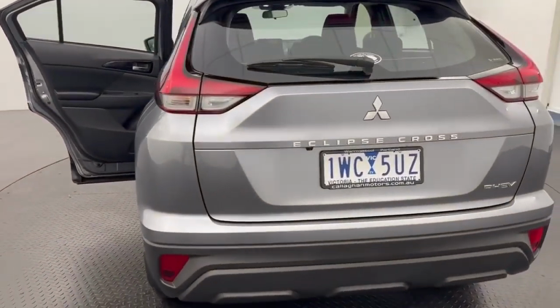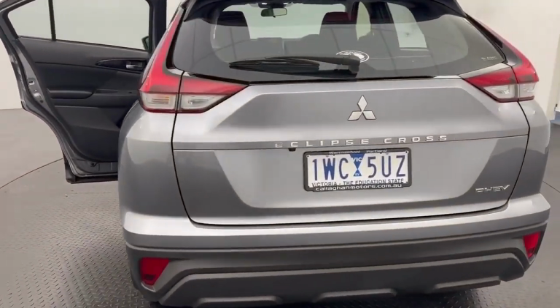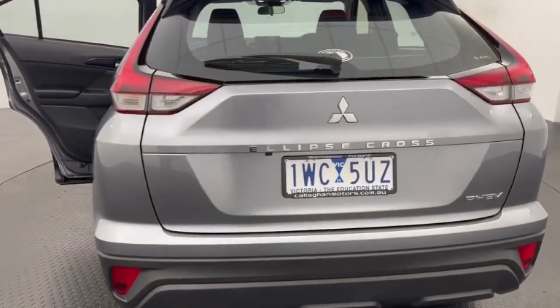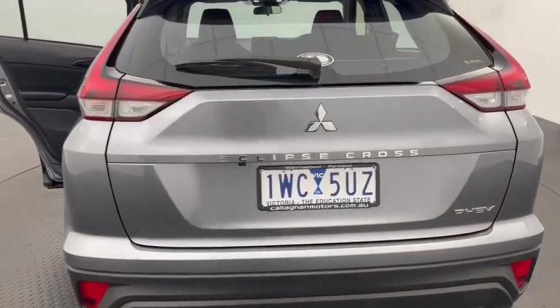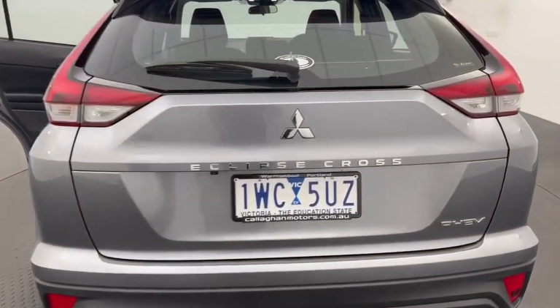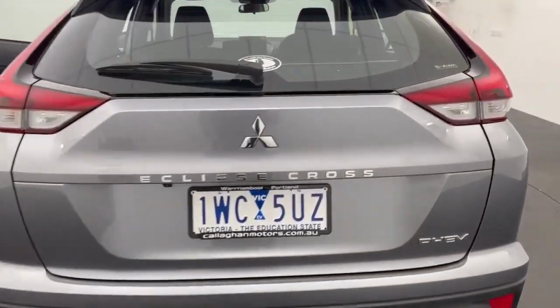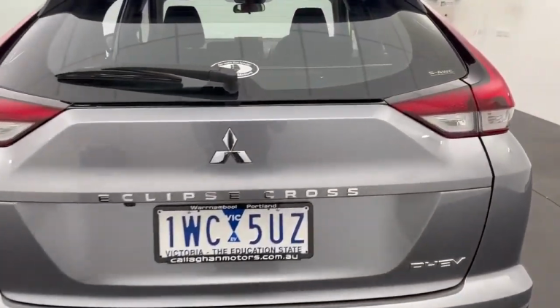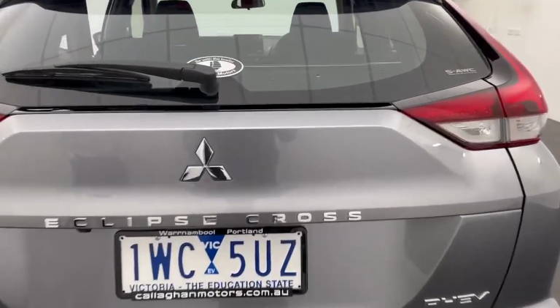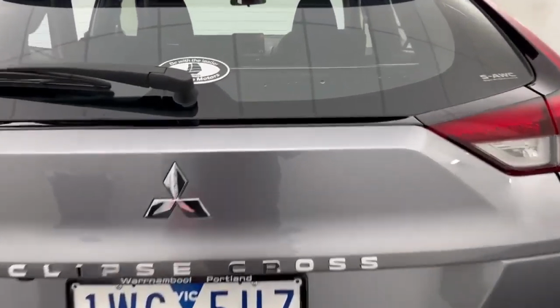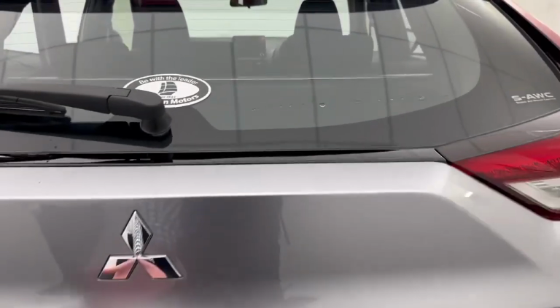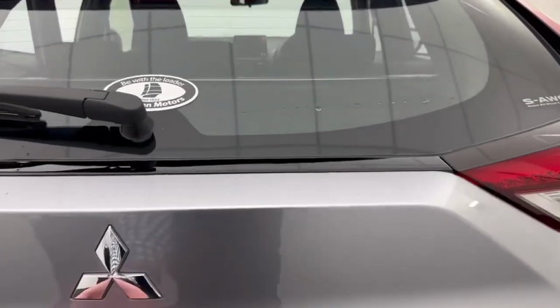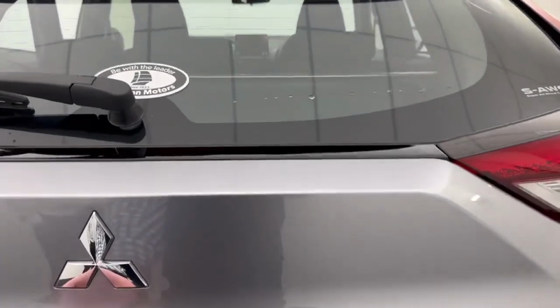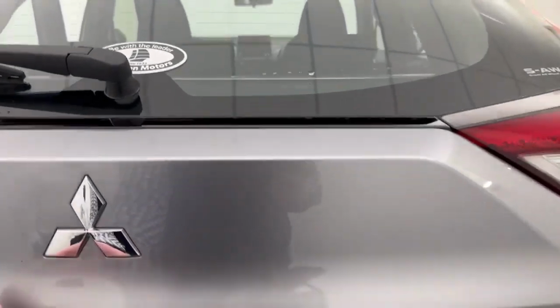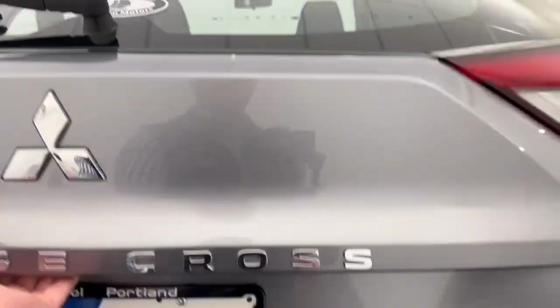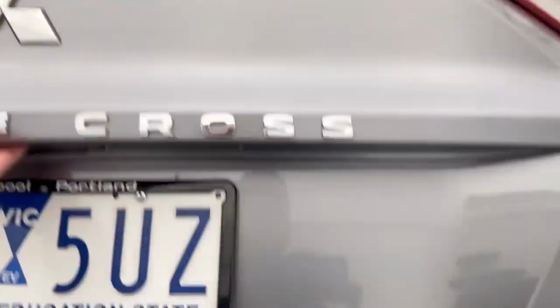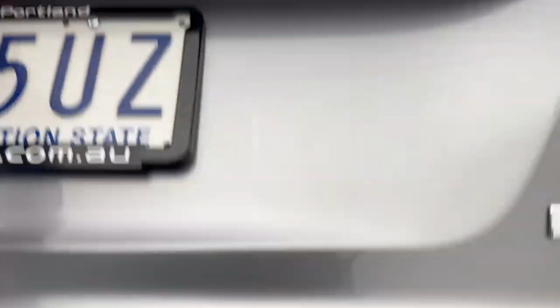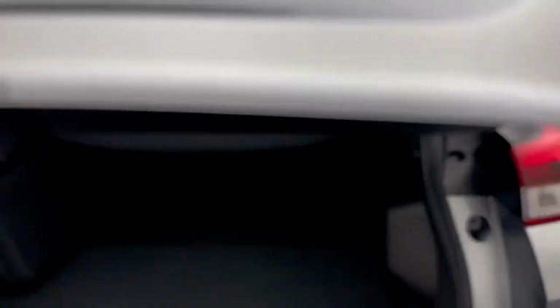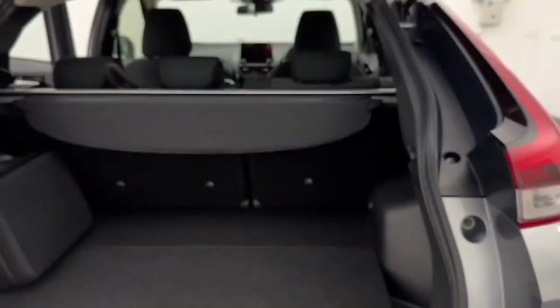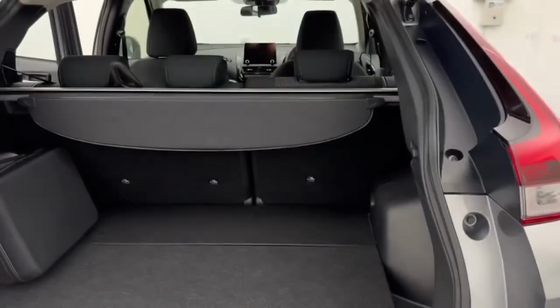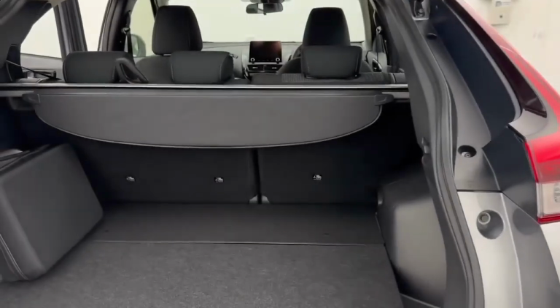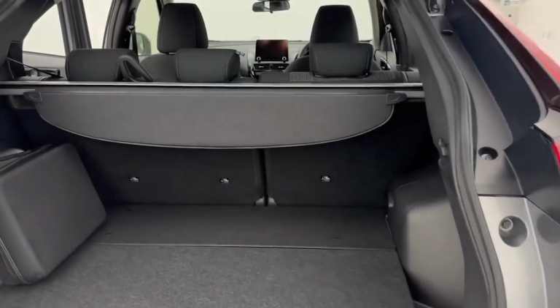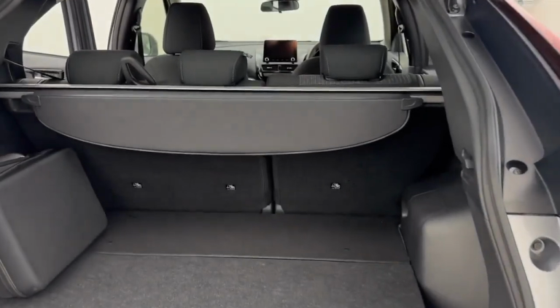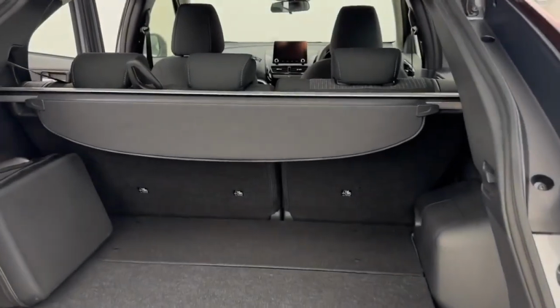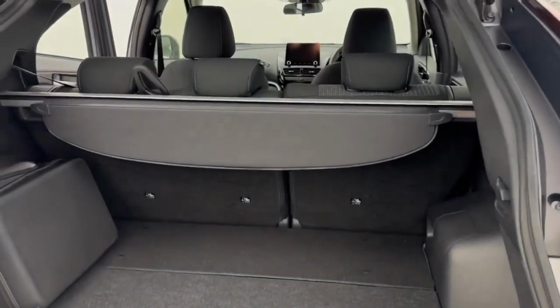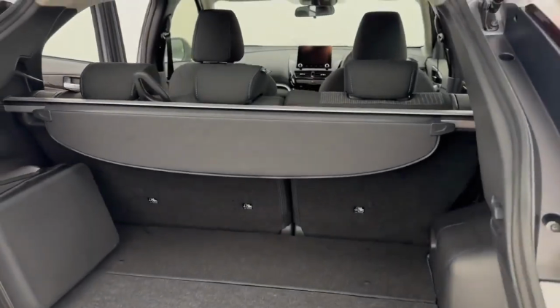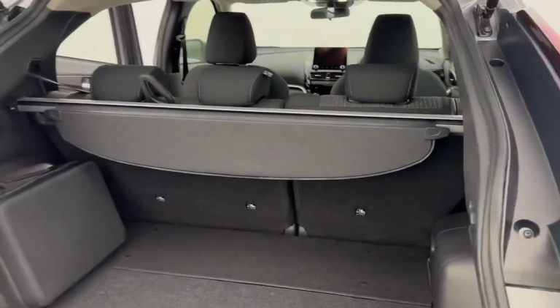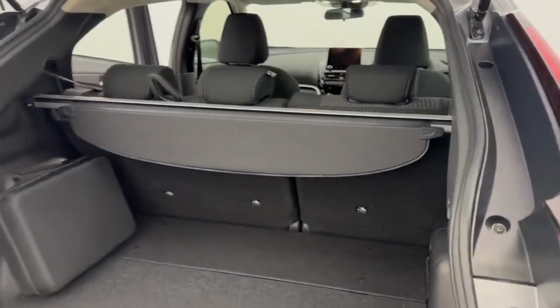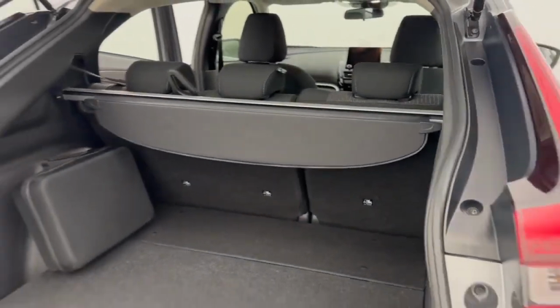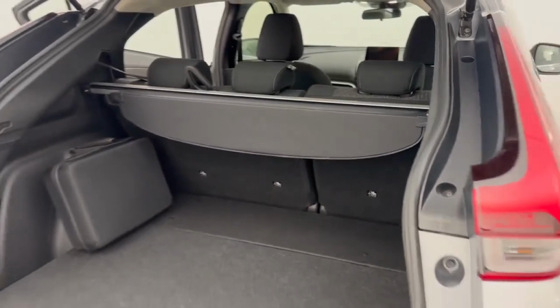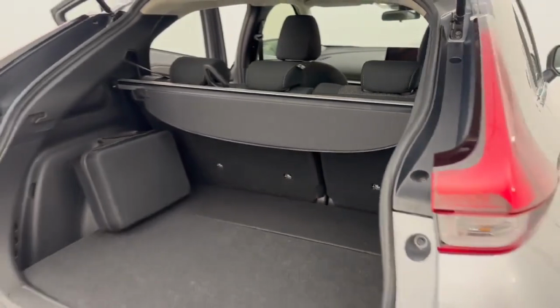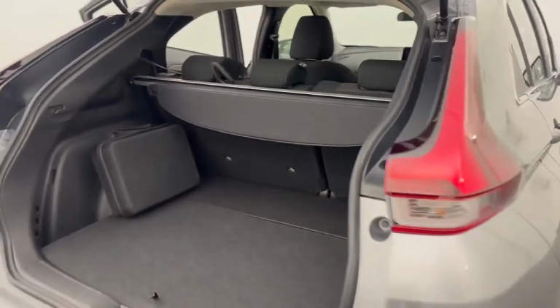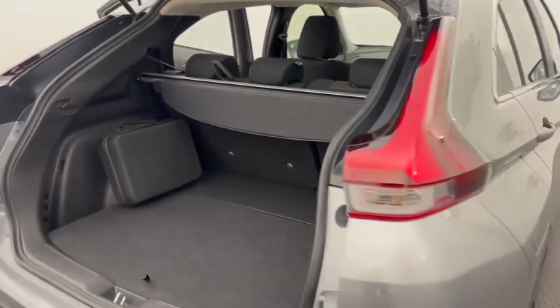Reverse camera fitted, plenty of room in the boot, and a cargo blind there for some added privacy.